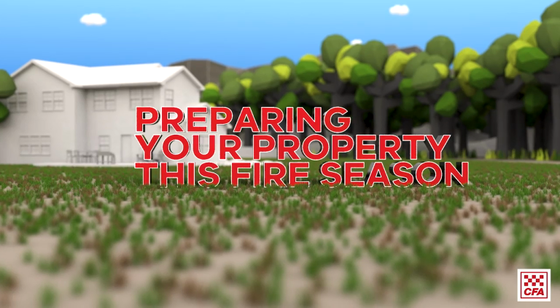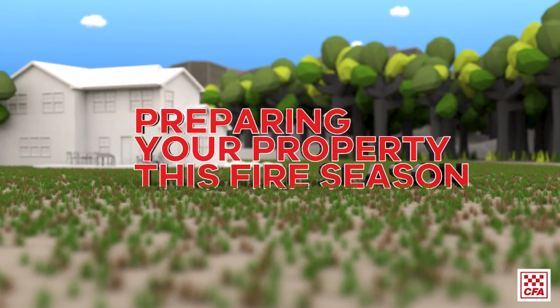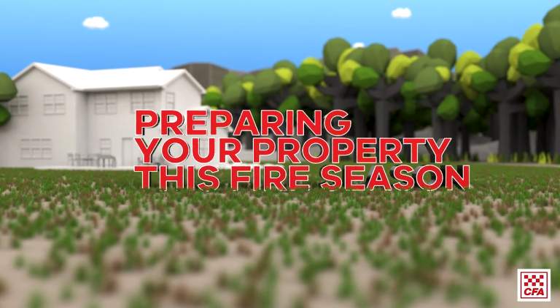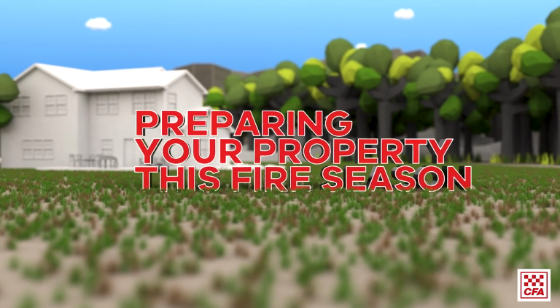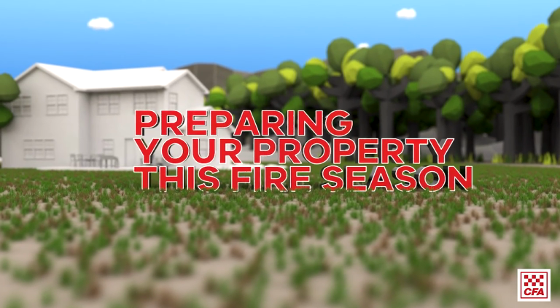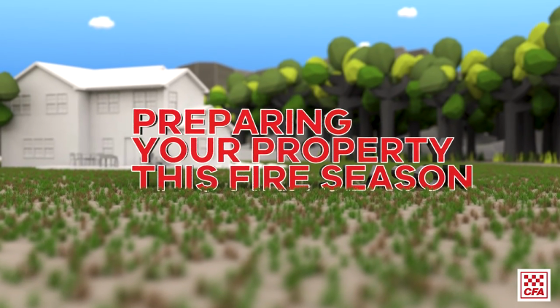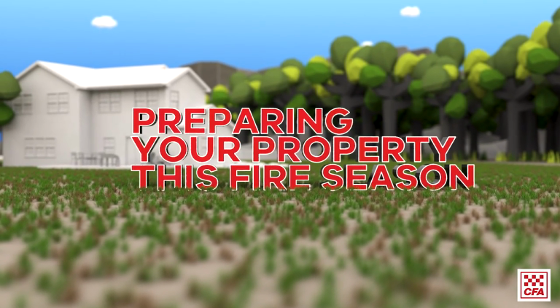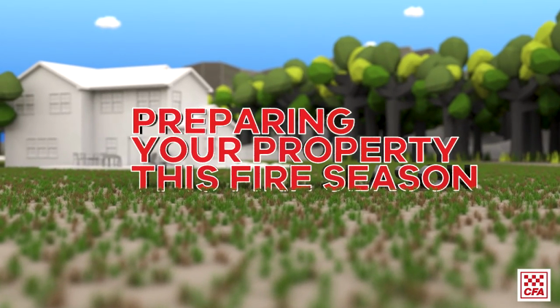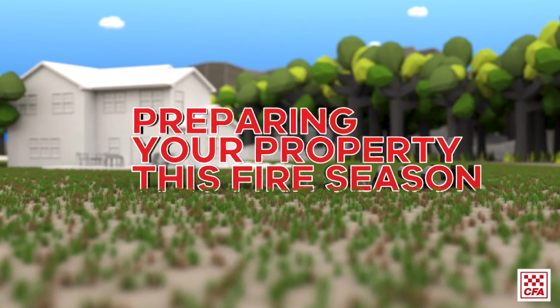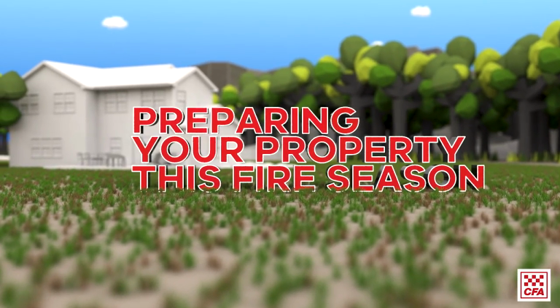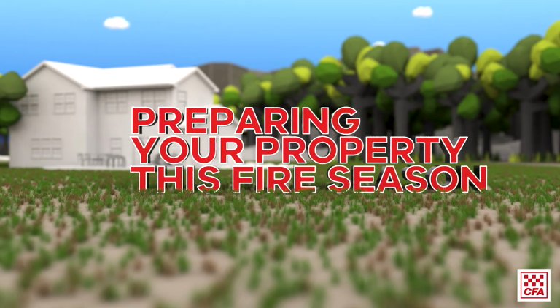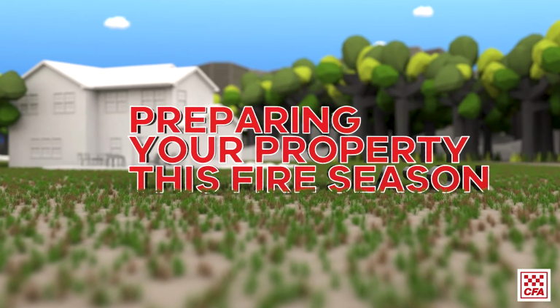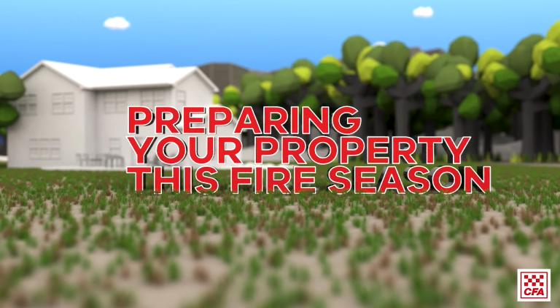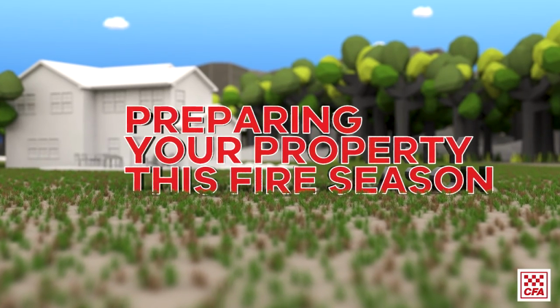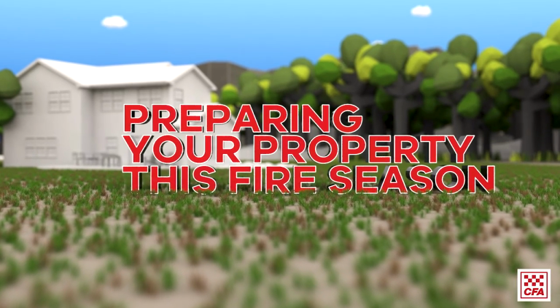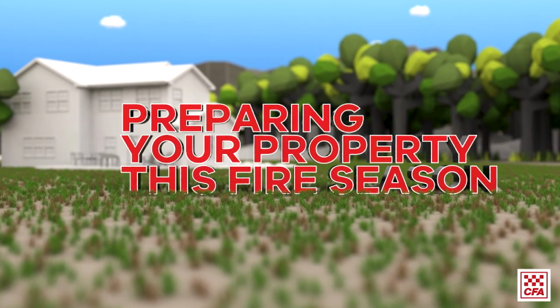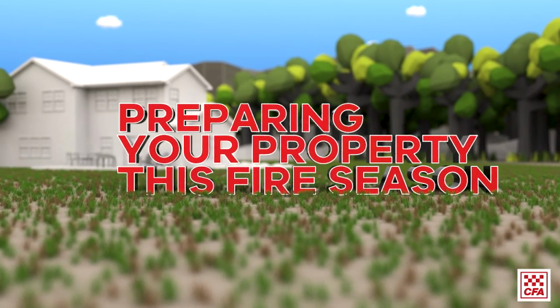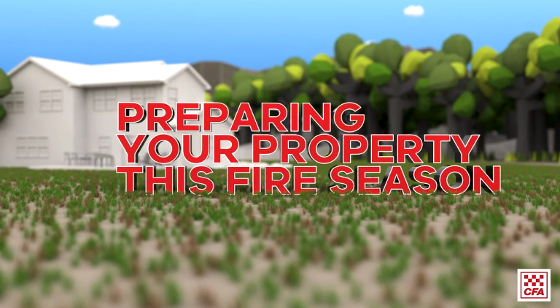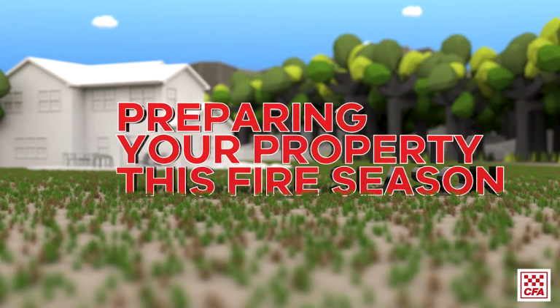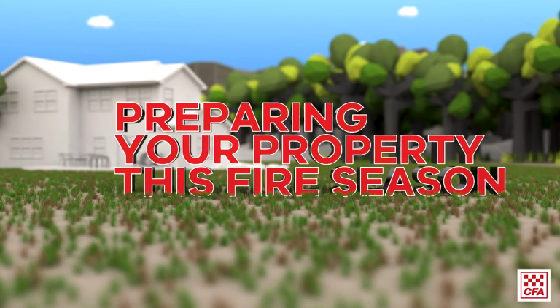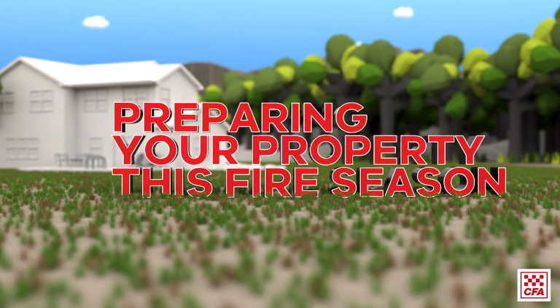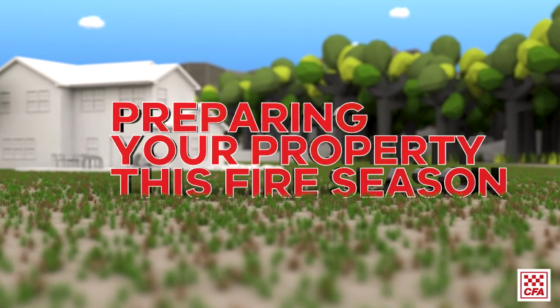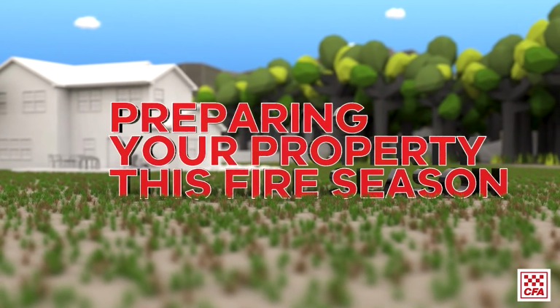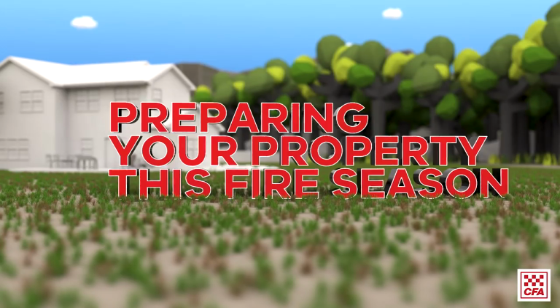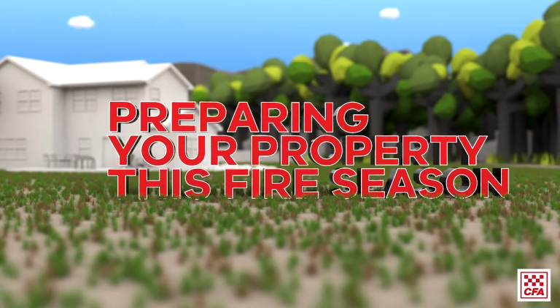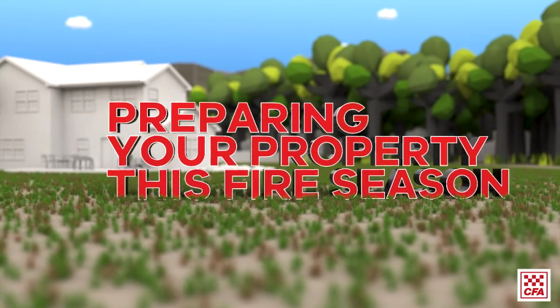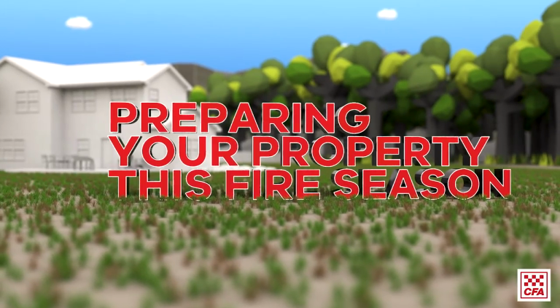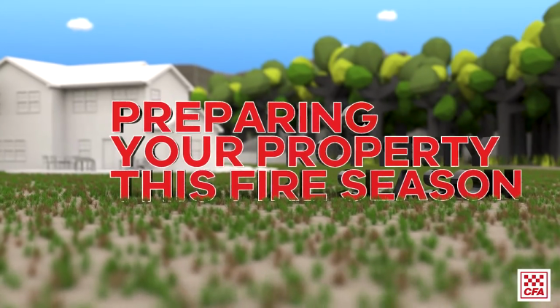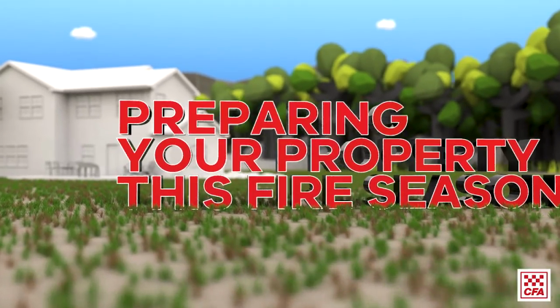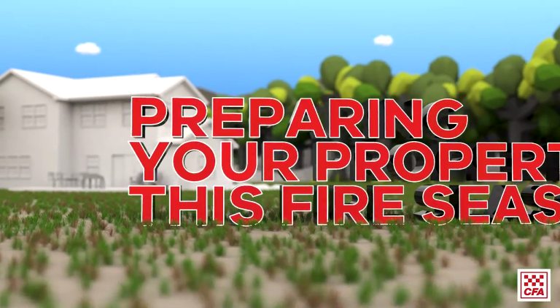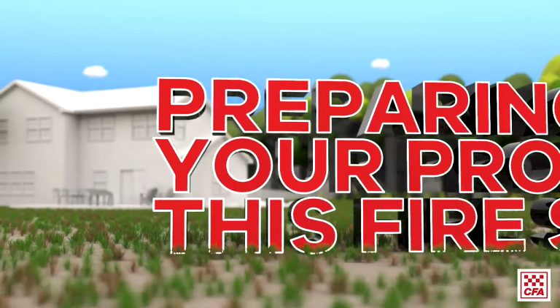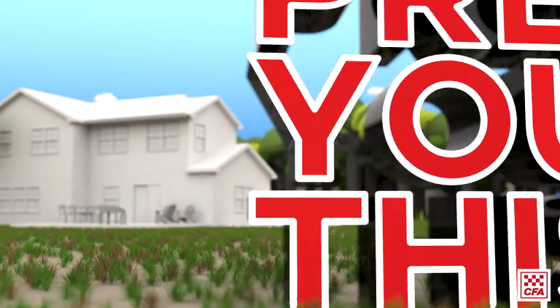This fire season it's important that everyone is aware of their fire risk. Preparing your property may reduce the impact a fire has on your home. Ways in which you can prepare your home include: